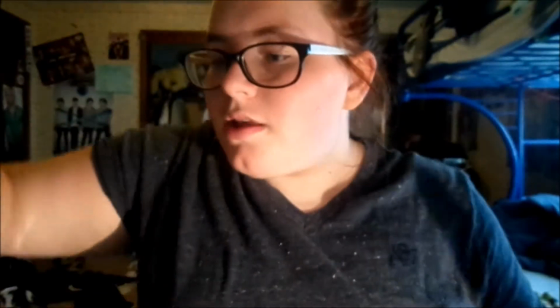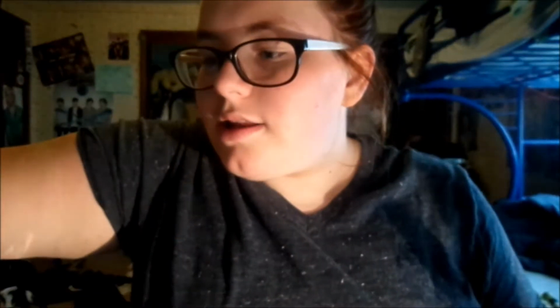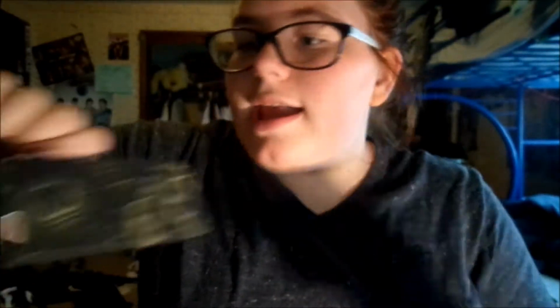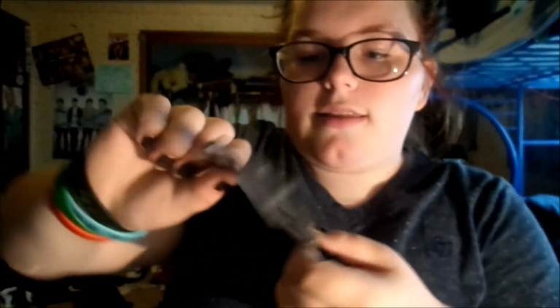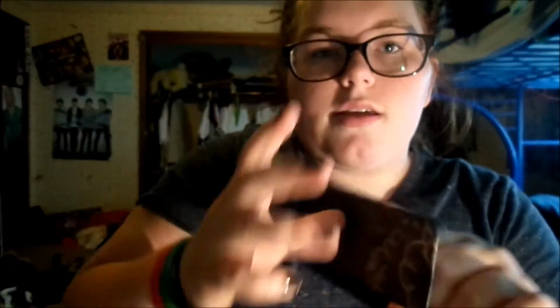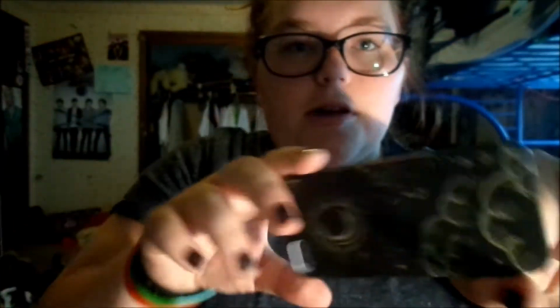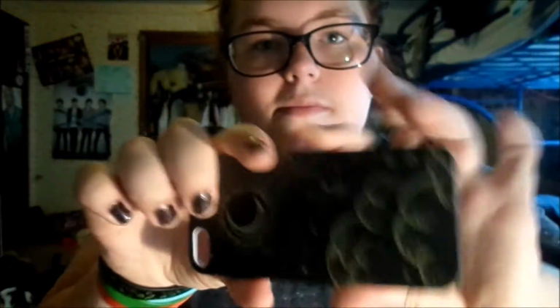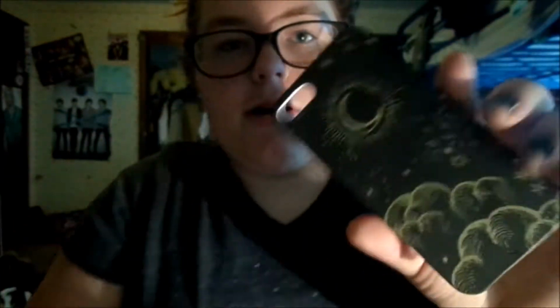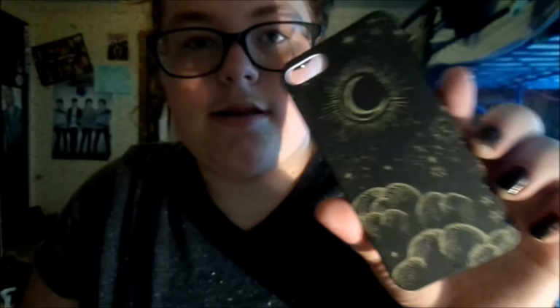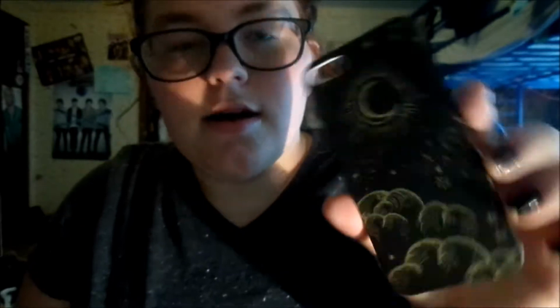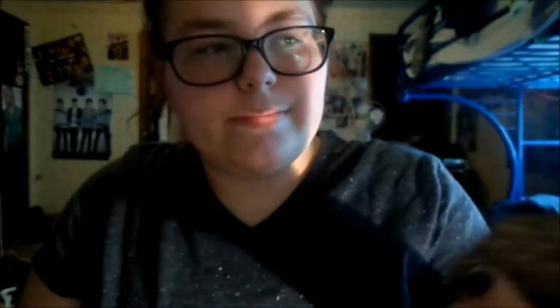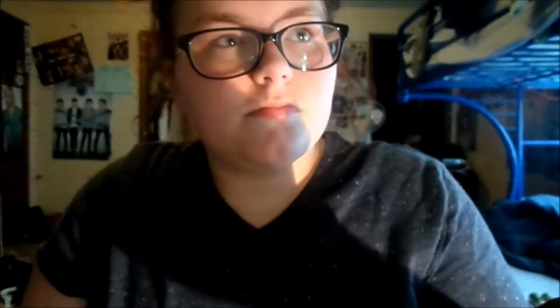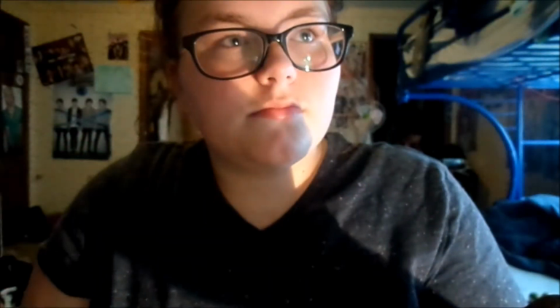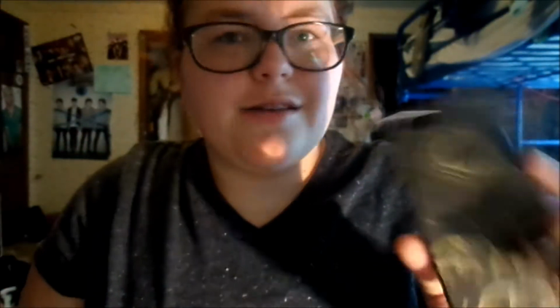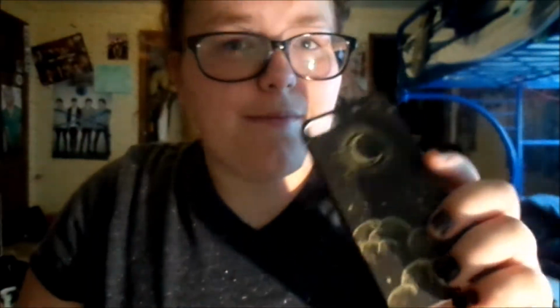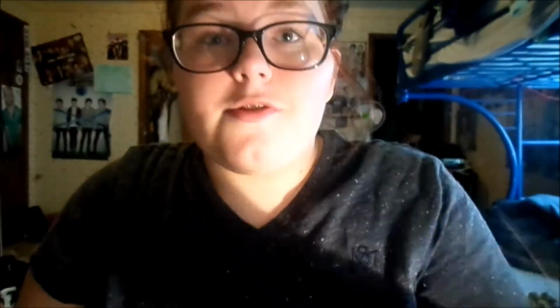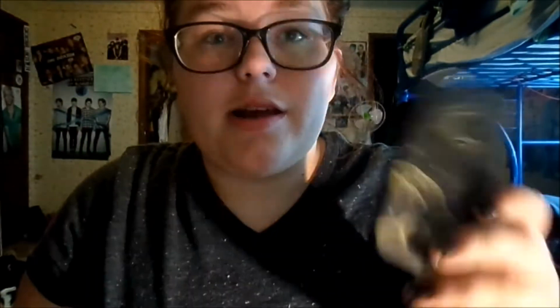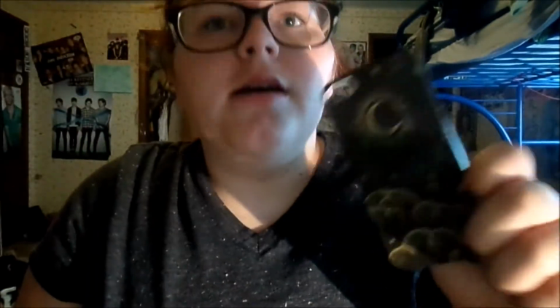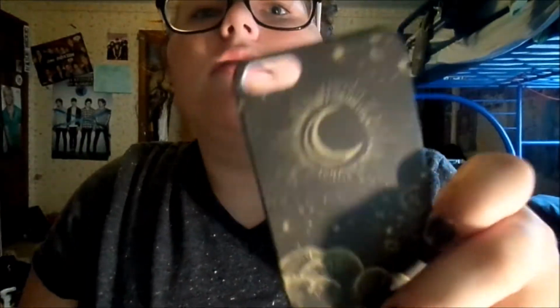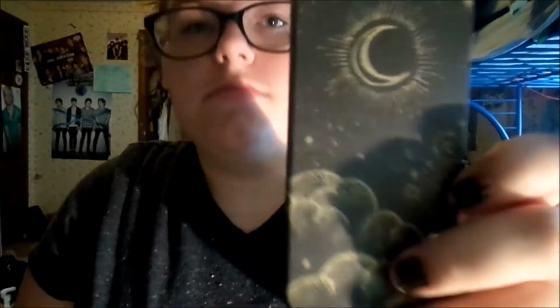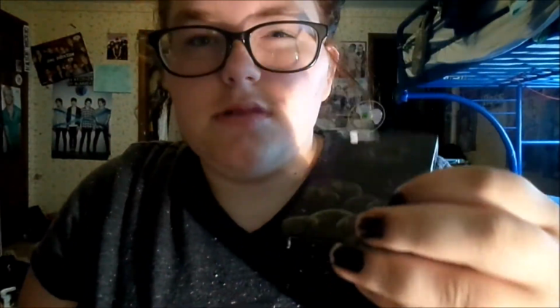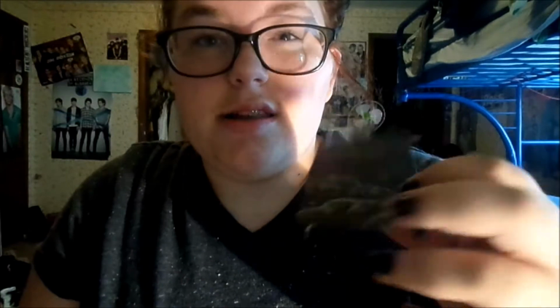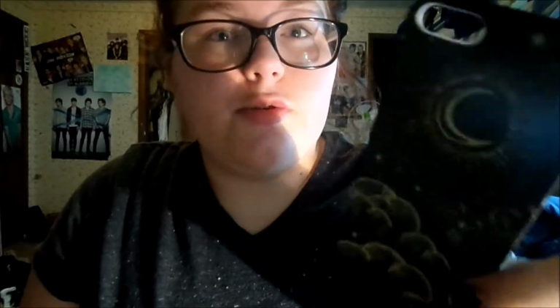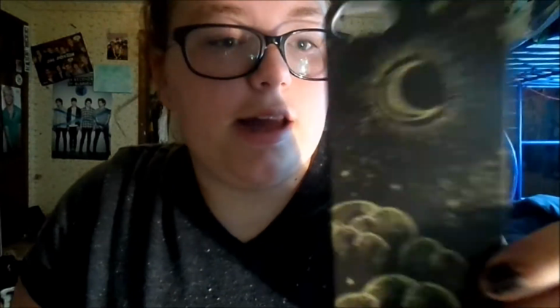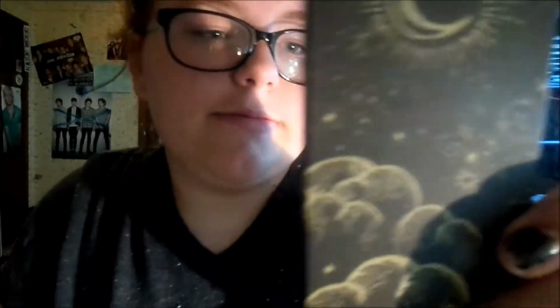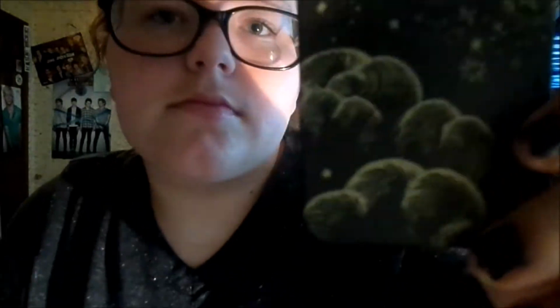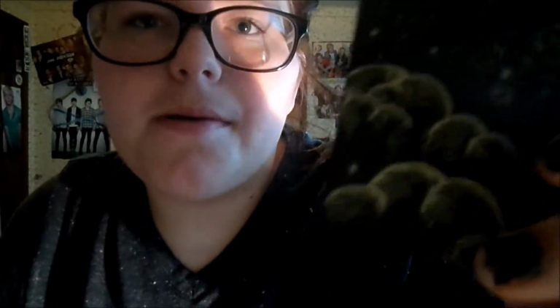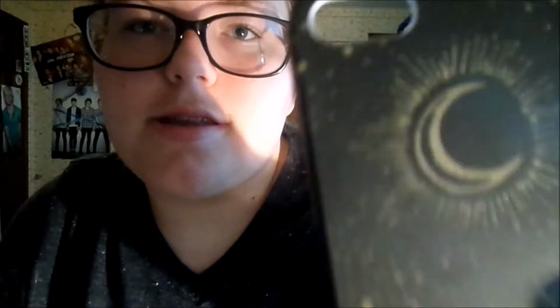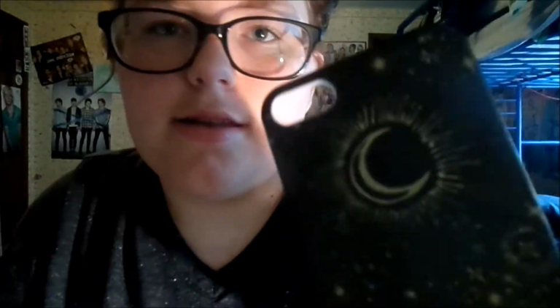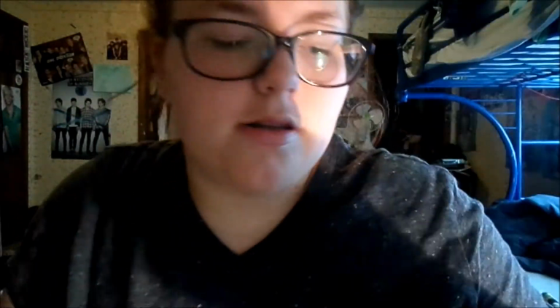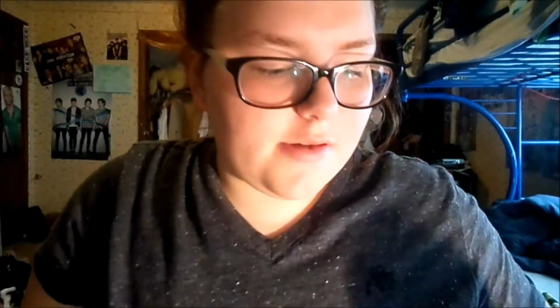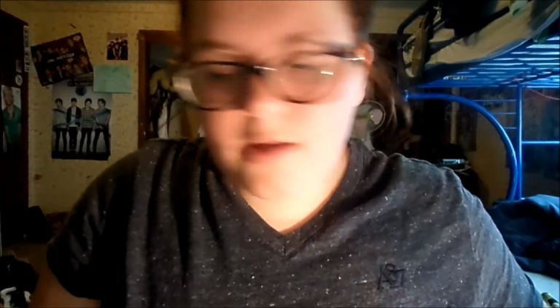Next case is this phone case of the month one. It's from — I don't remember — the first one I did, I think June, I think. It's just like the star and stuff. I really like that one.